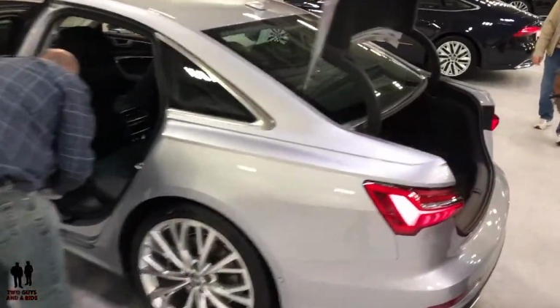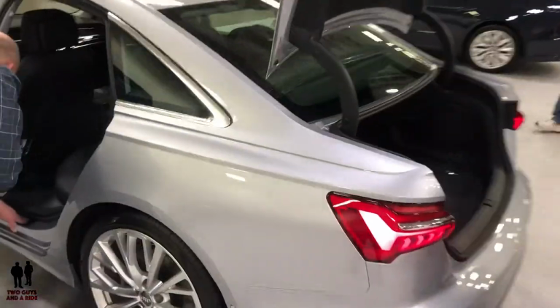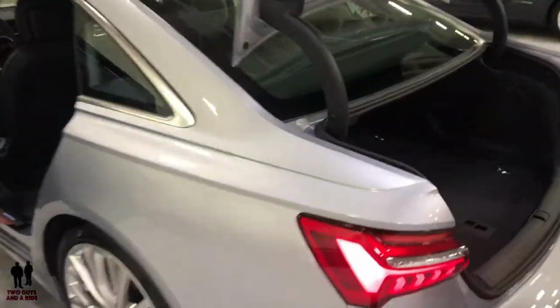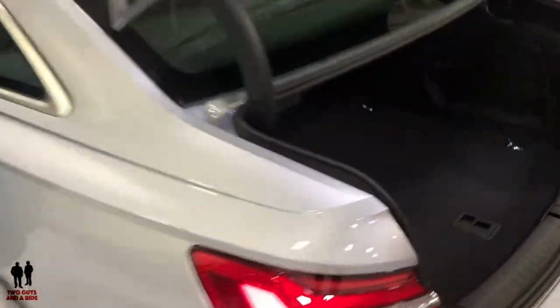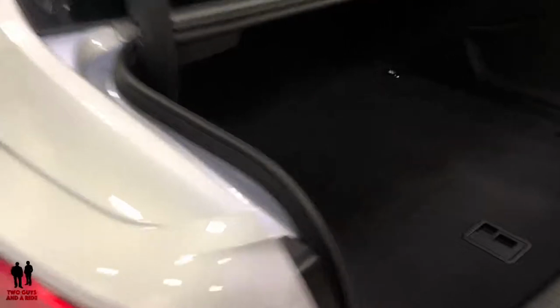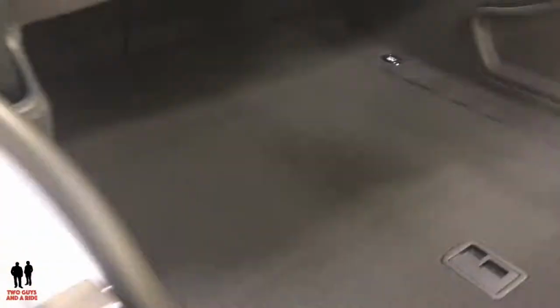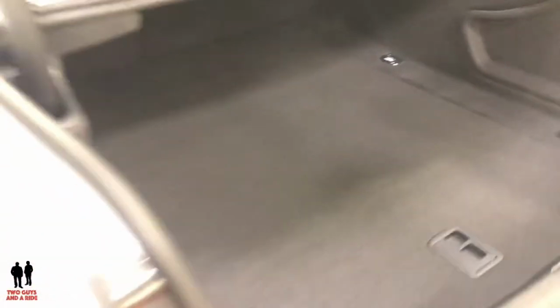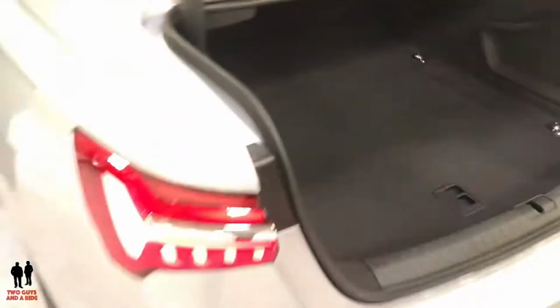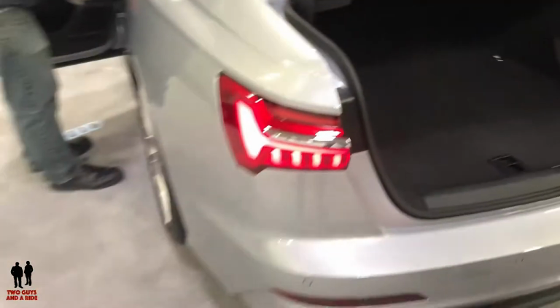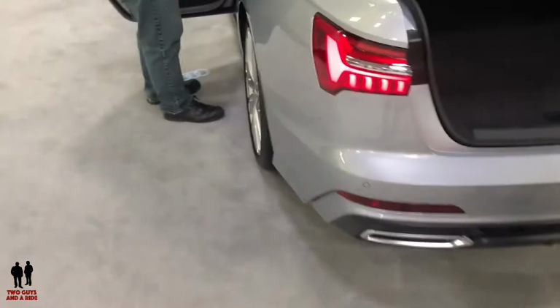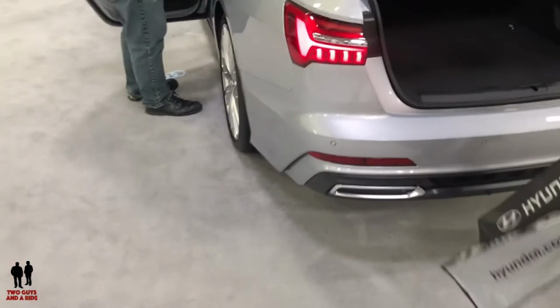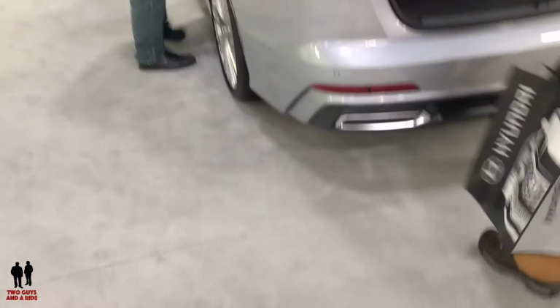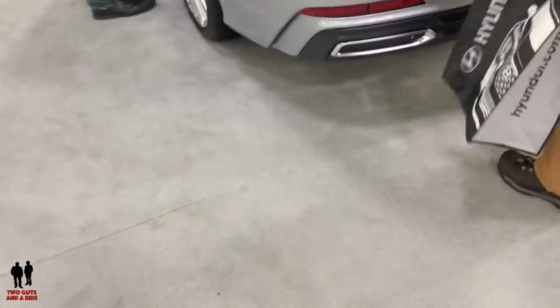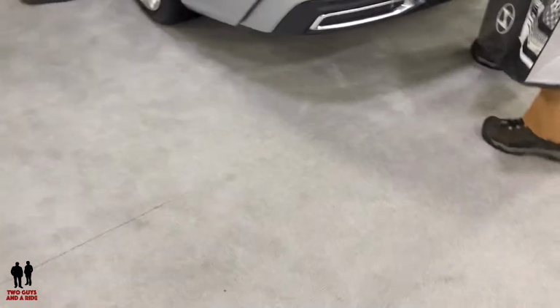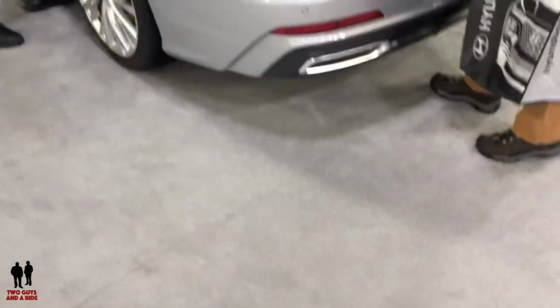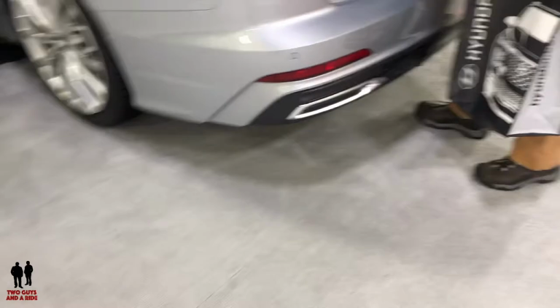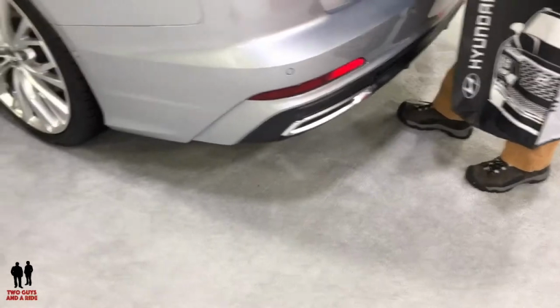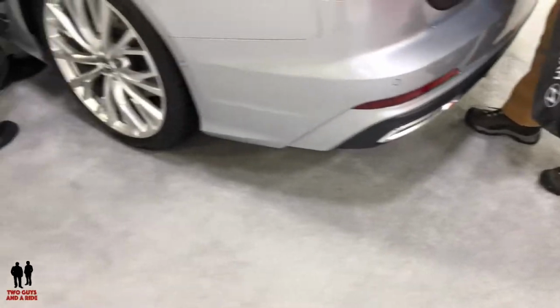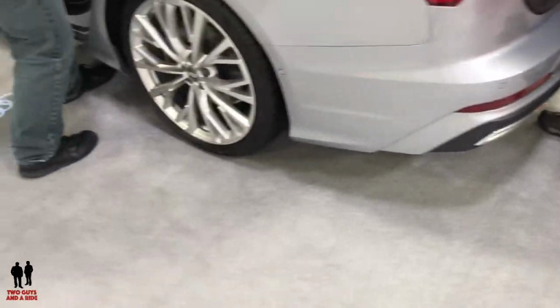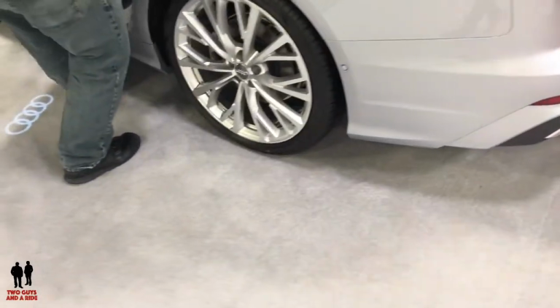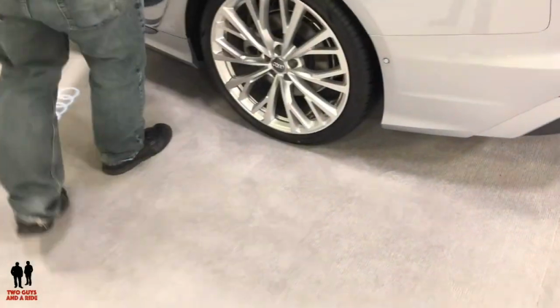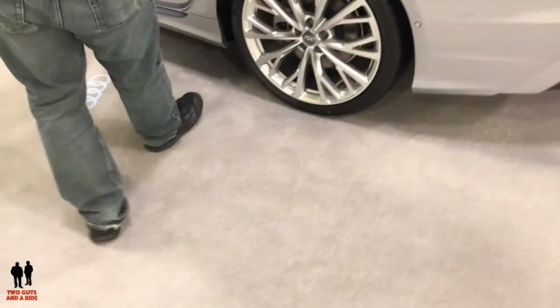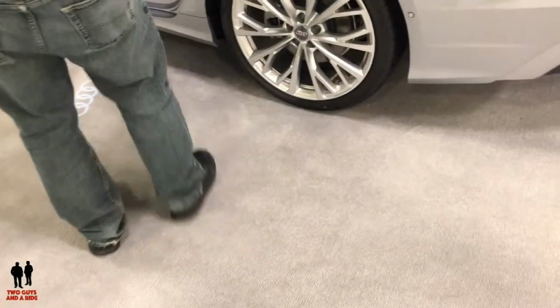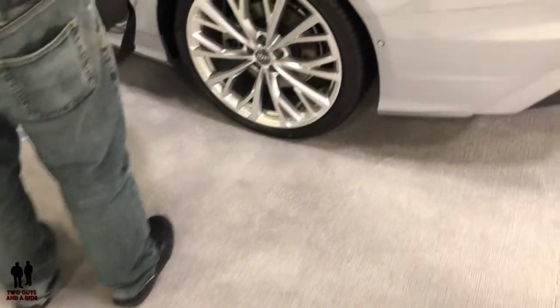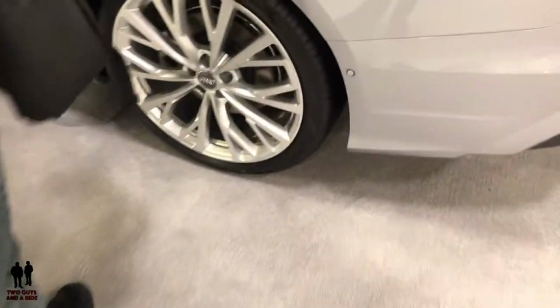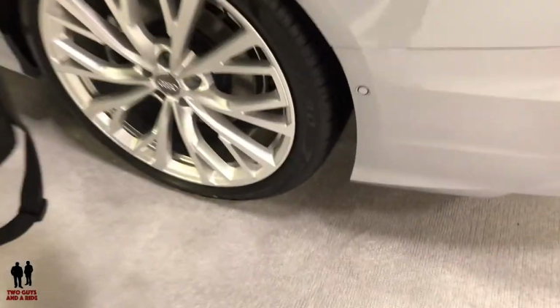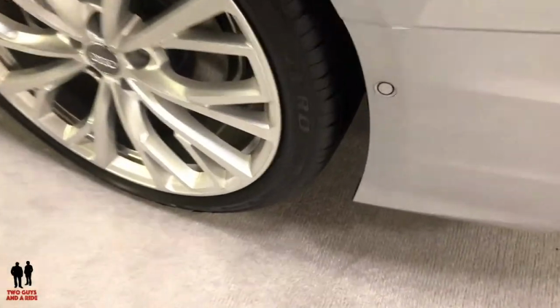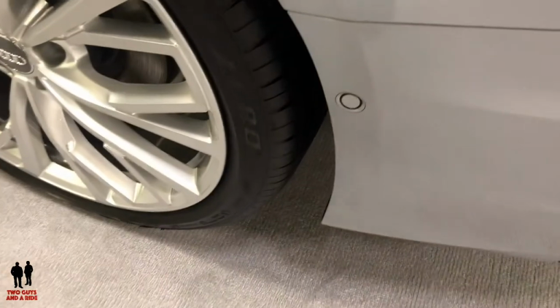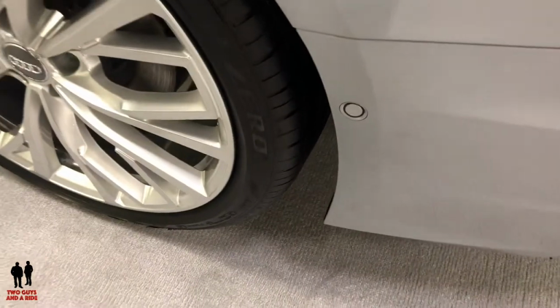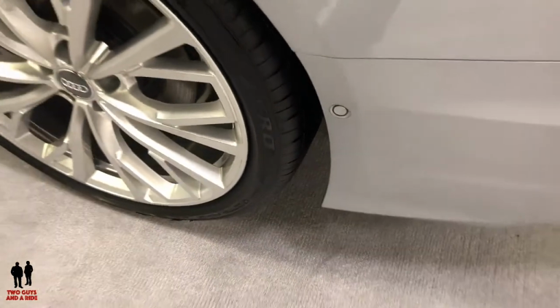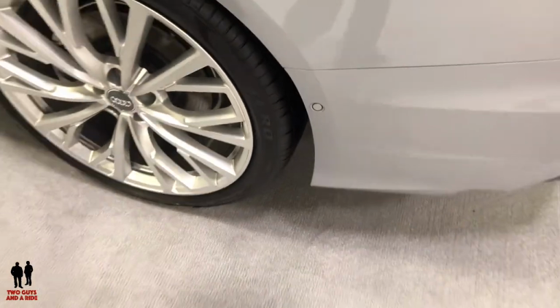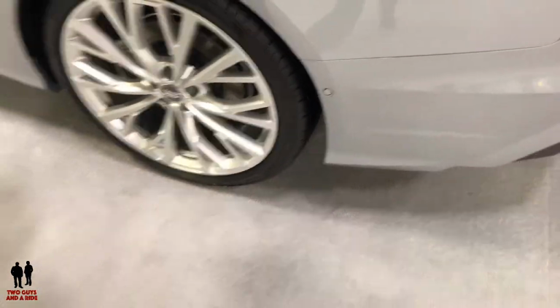Here's a shot of the trunk capacity. Here's the dual exhaust. And that particular sensor there is cross-traffic alert for the rear.